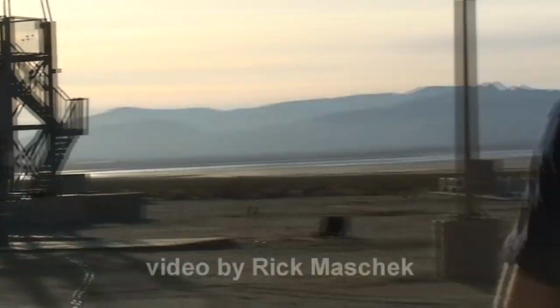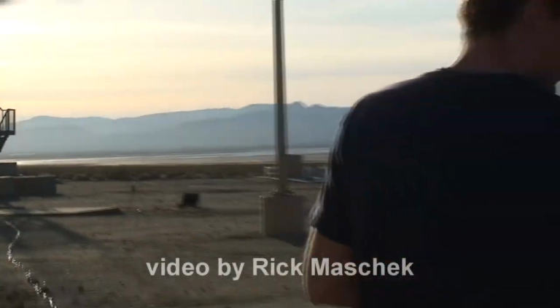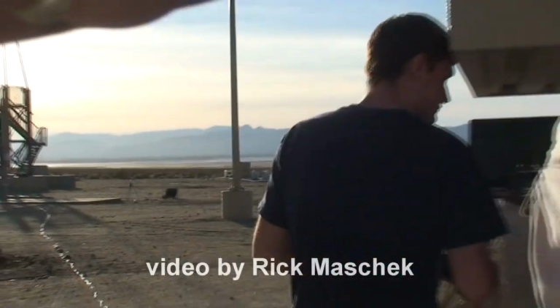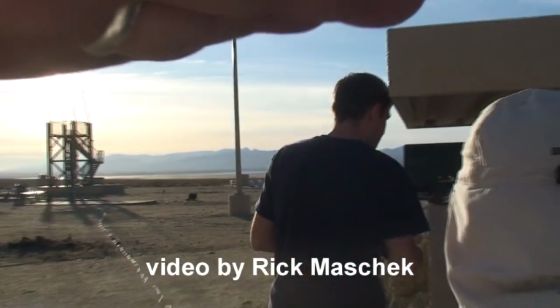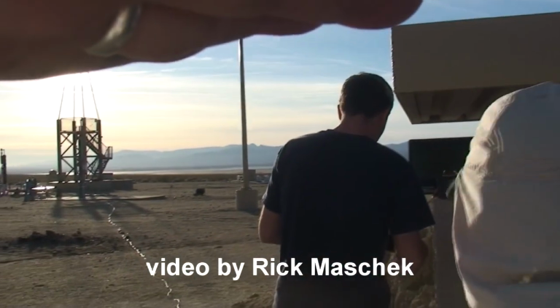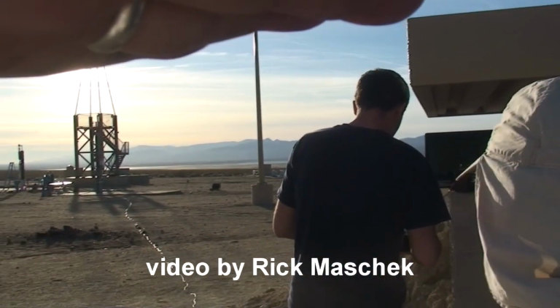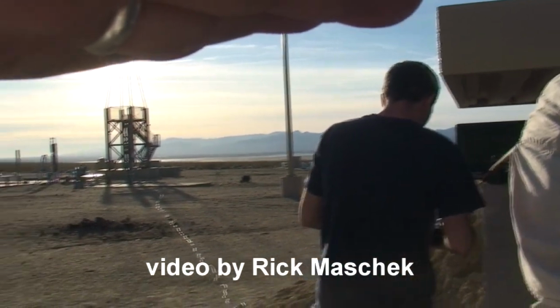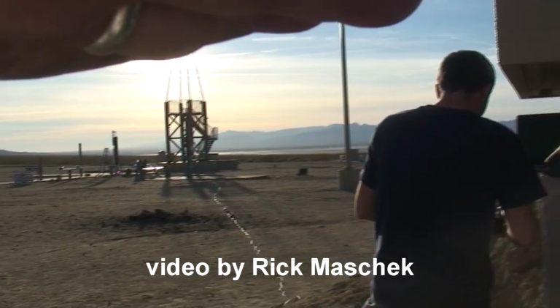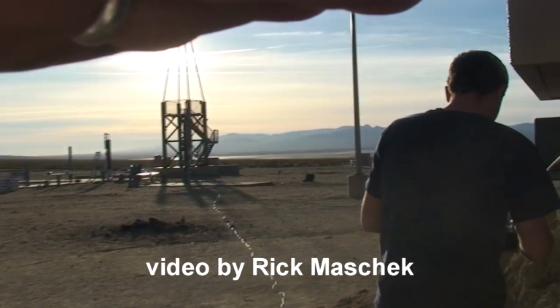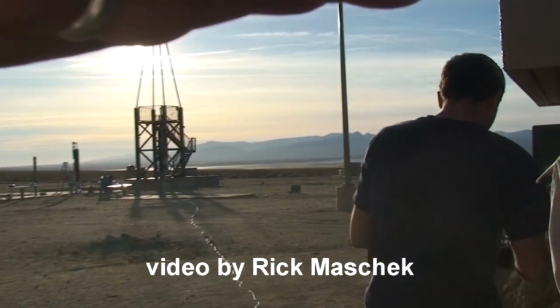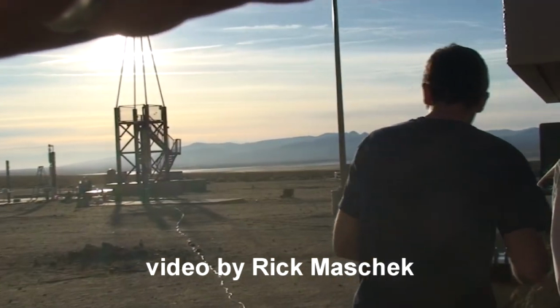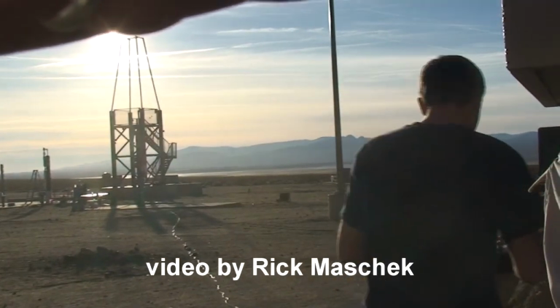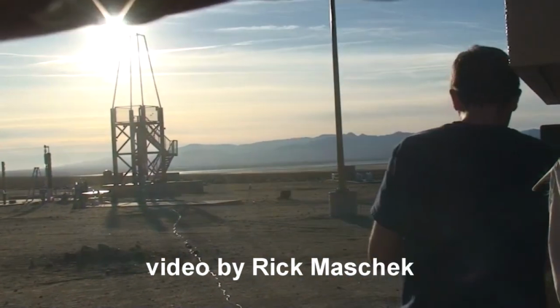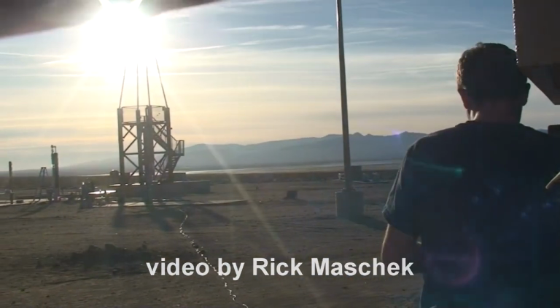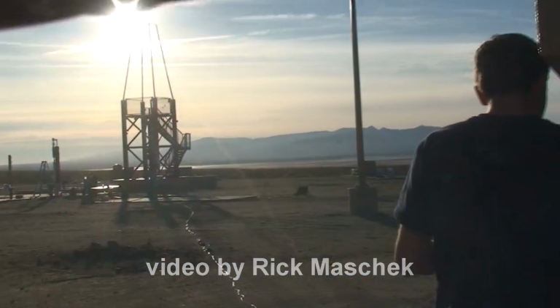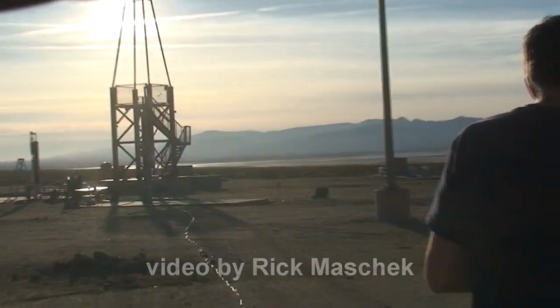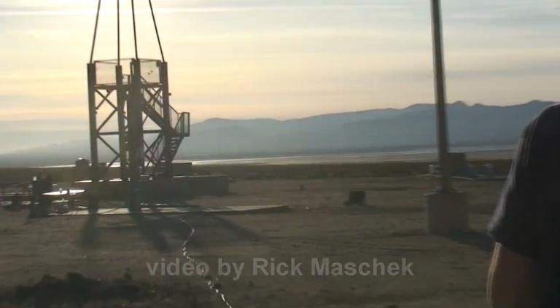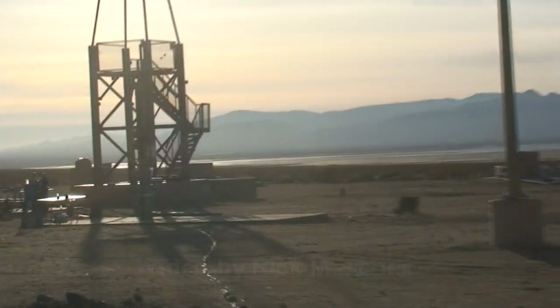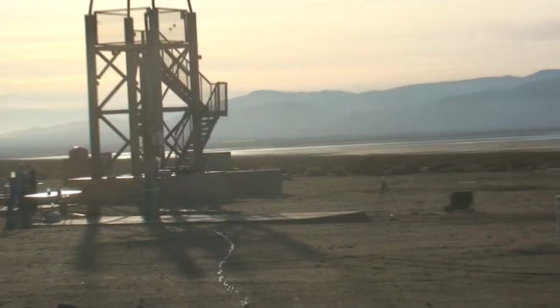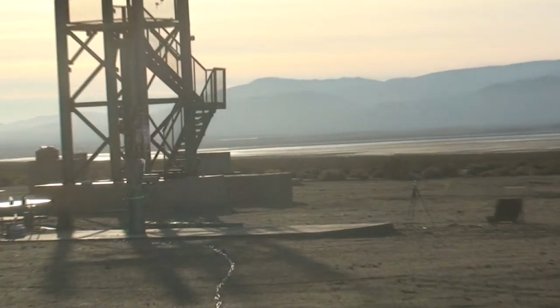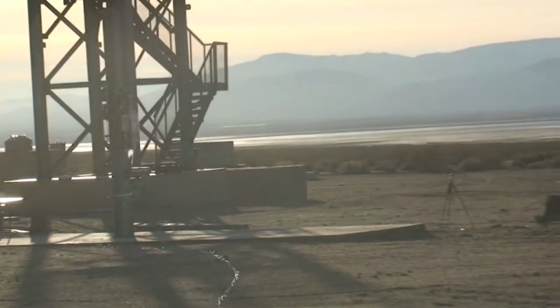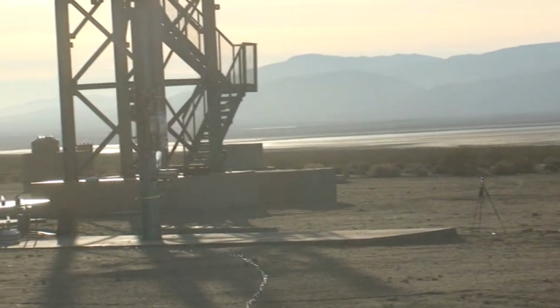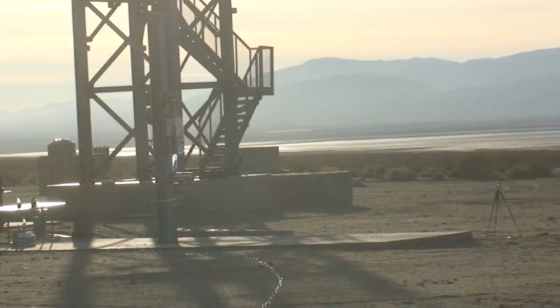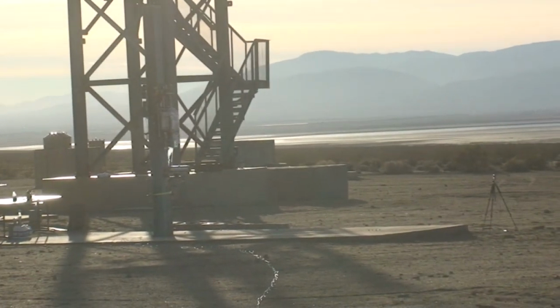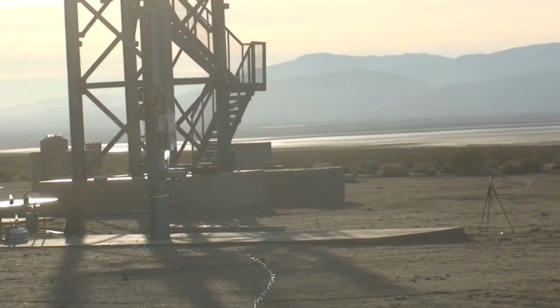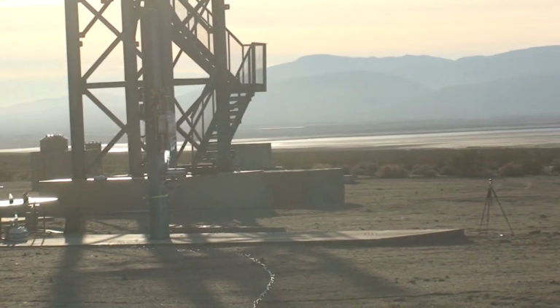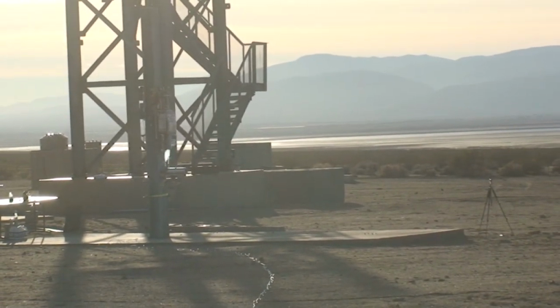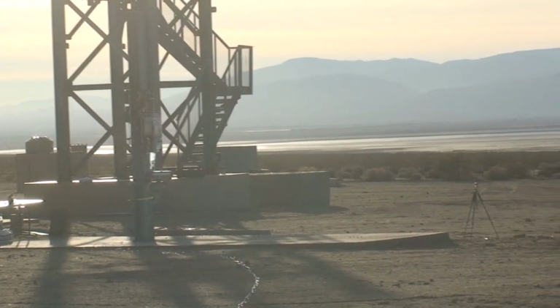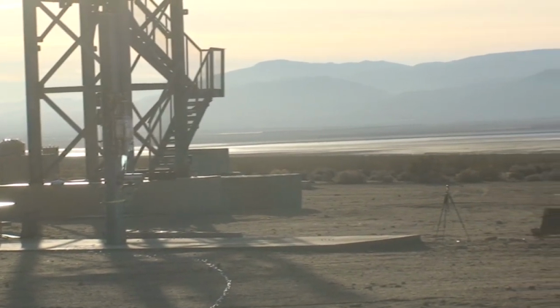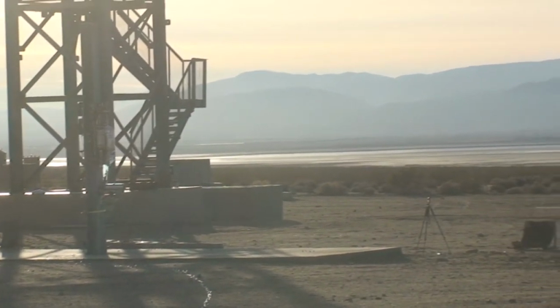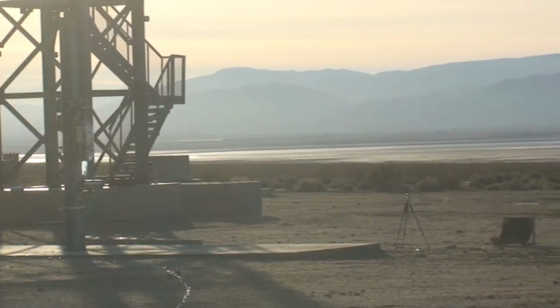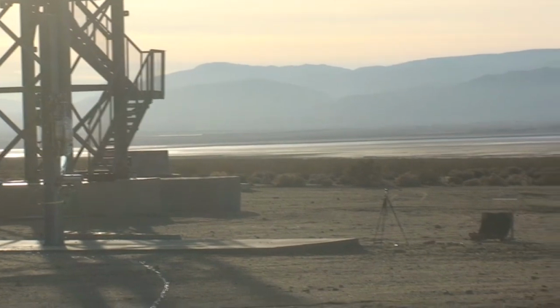Are cameras rolling? Everyone ready to go? All right, we're going to pressurize the propellant tanks. Both tanks are holding at 800 psi.